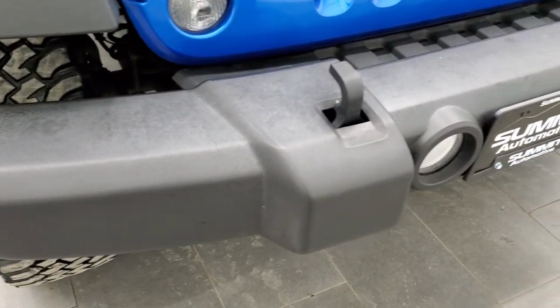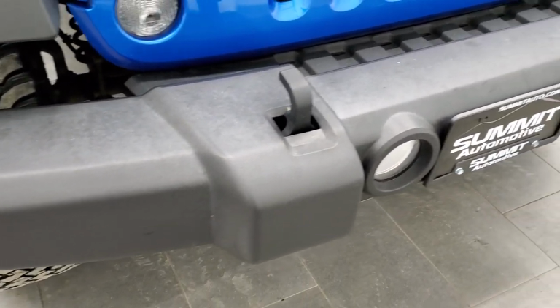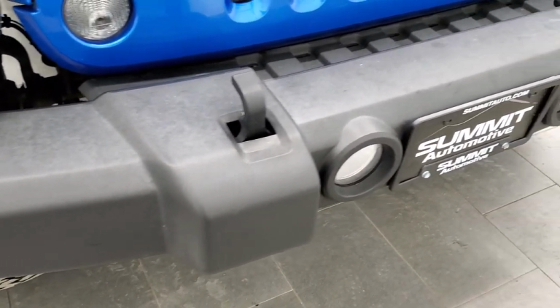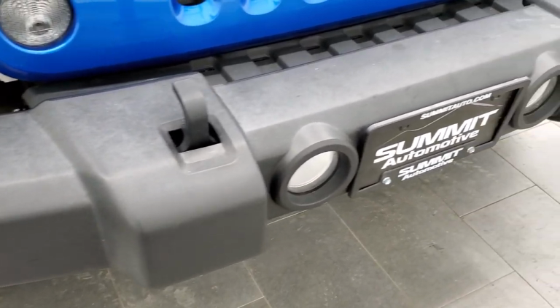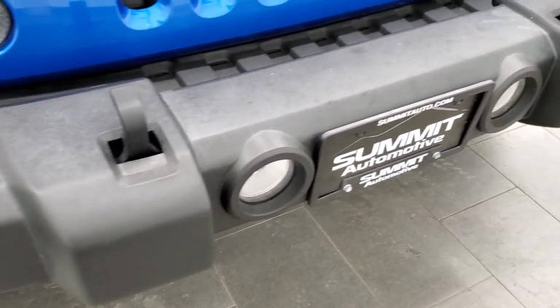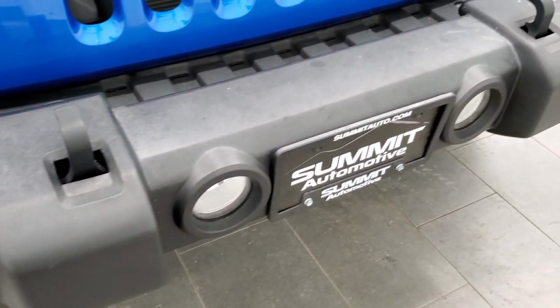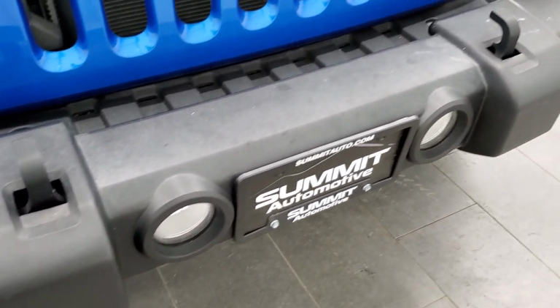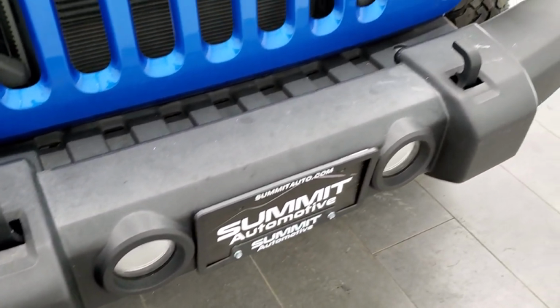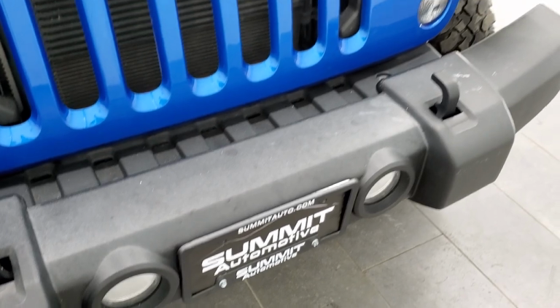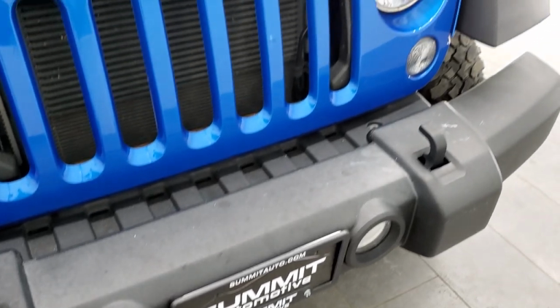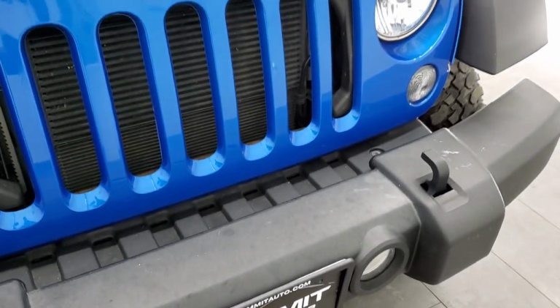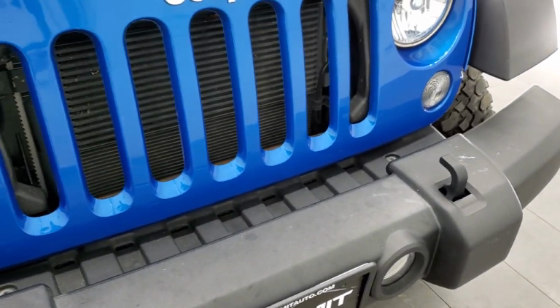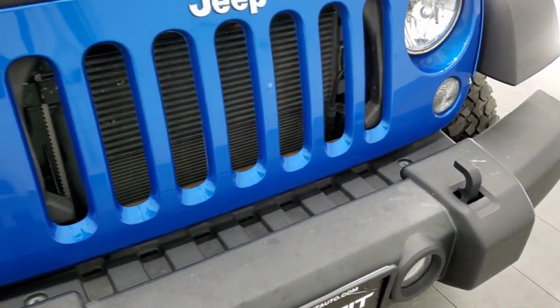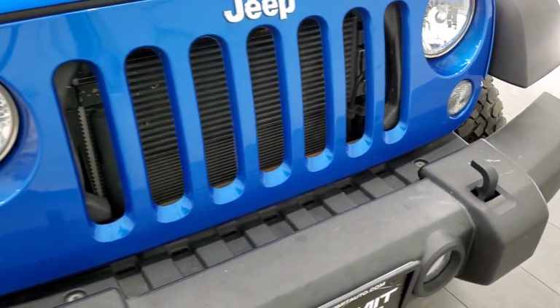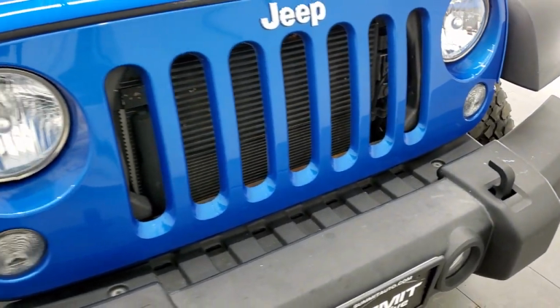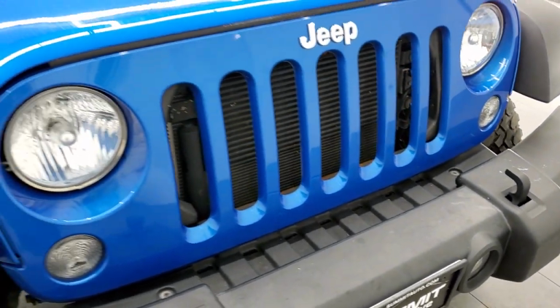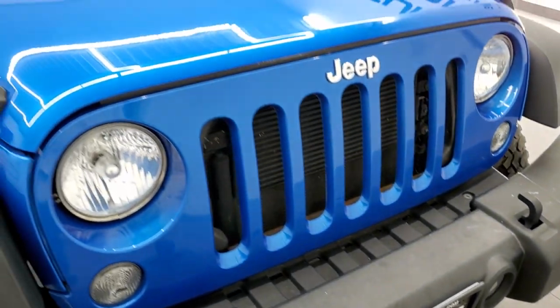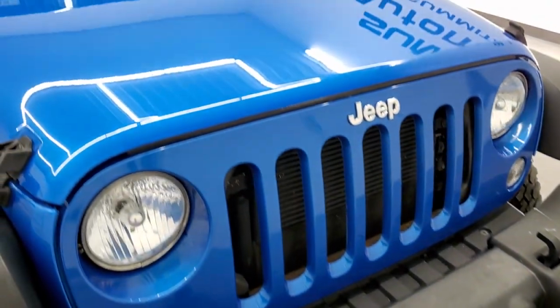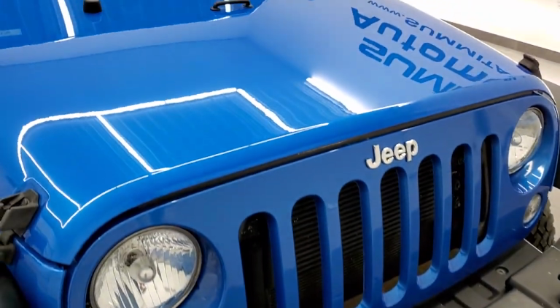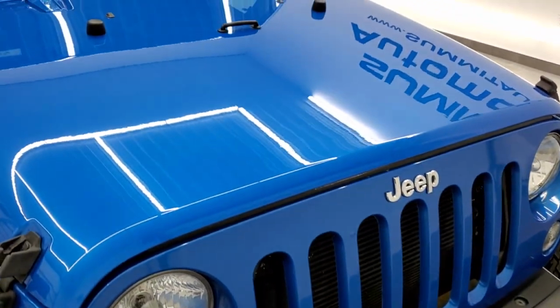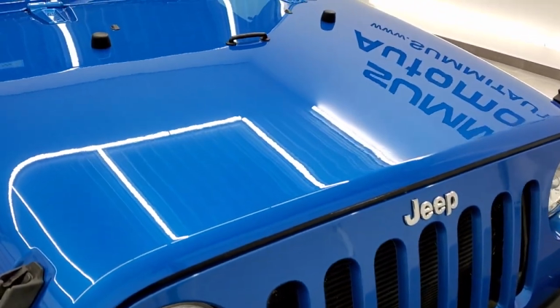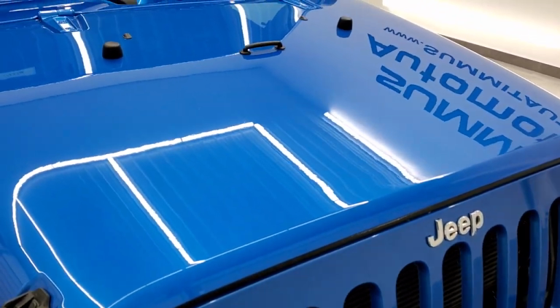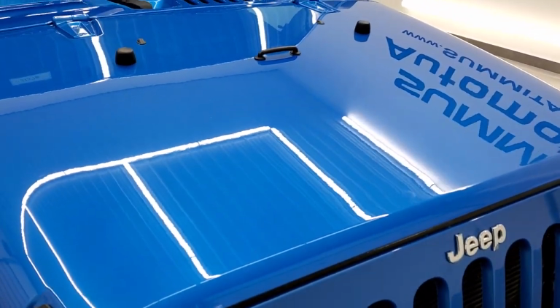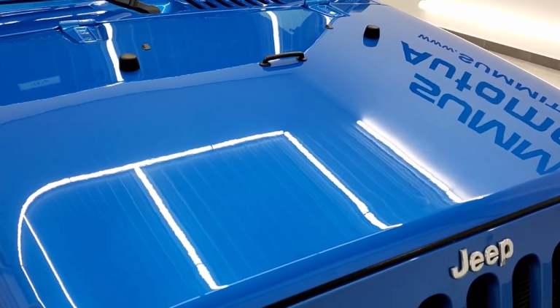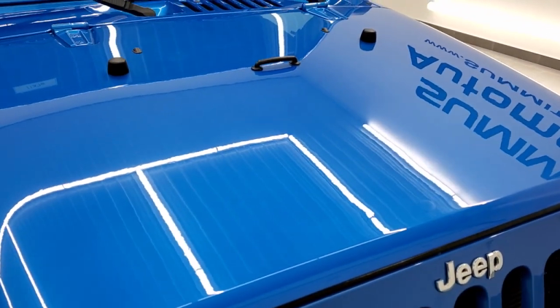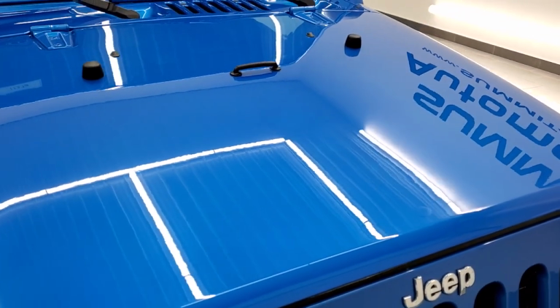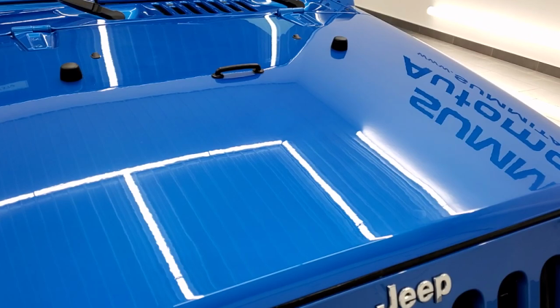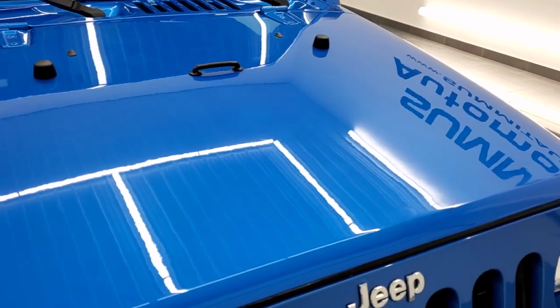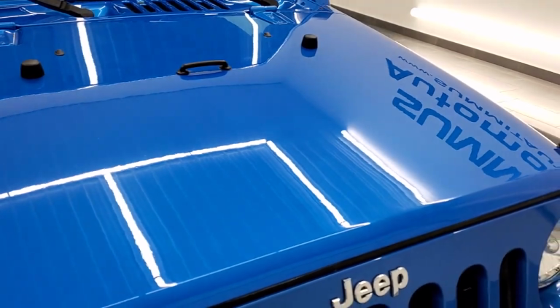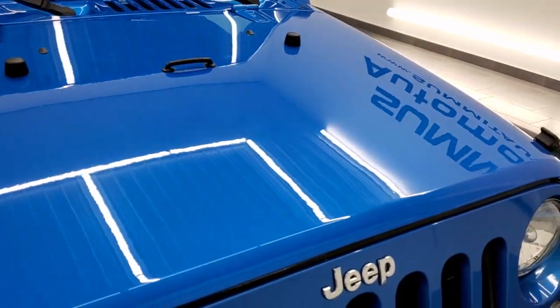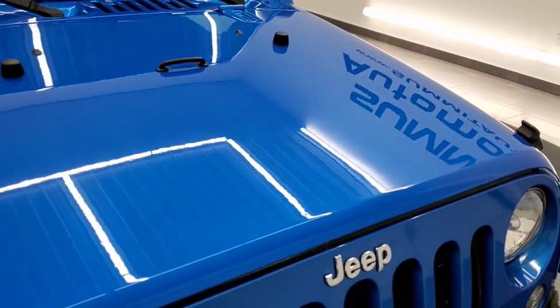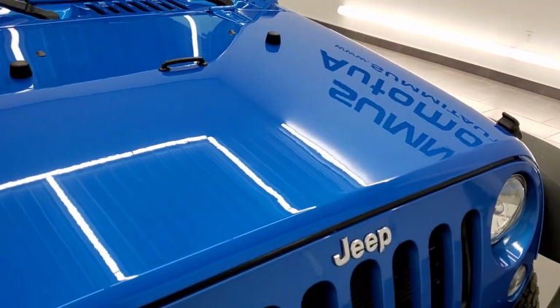This one comes with the factory fog lights and halogen headlamps. The hood is in really nice shape — I didn't see any major dents or dings on there.